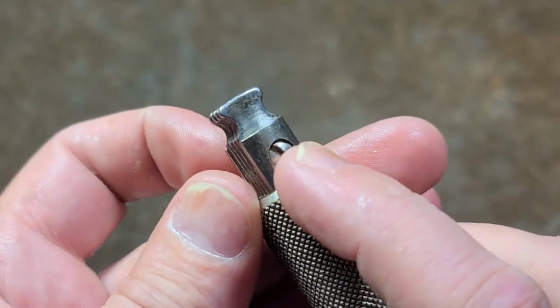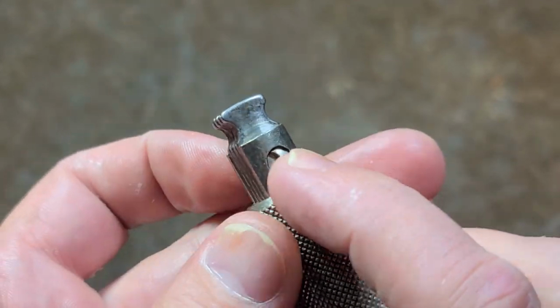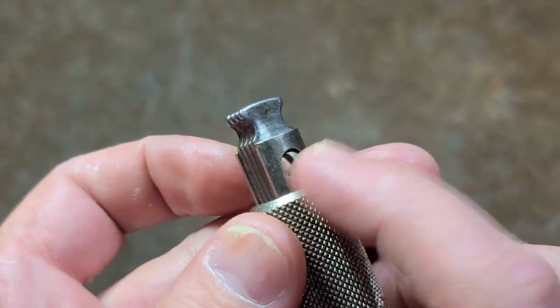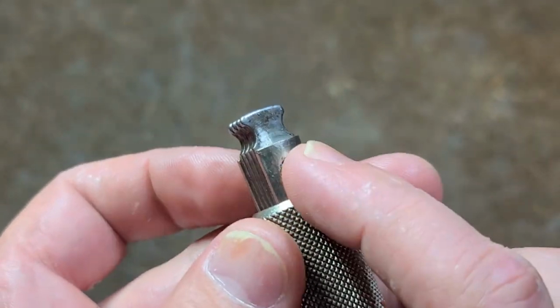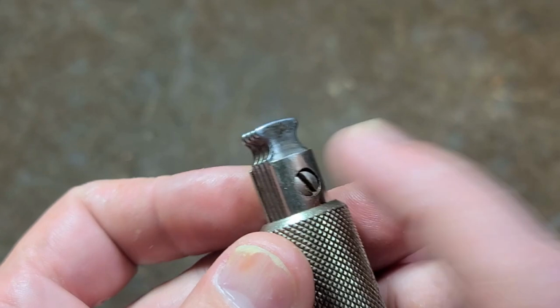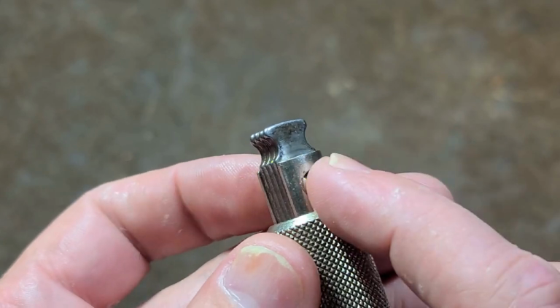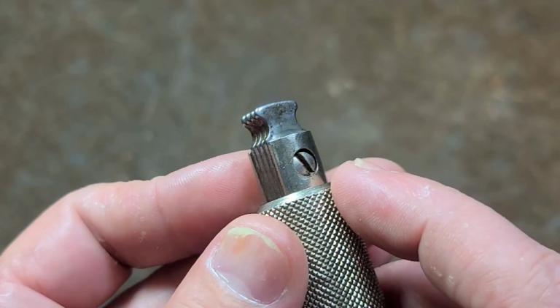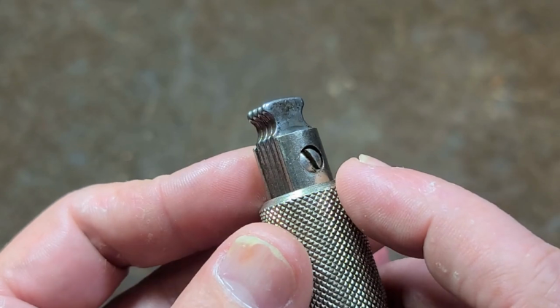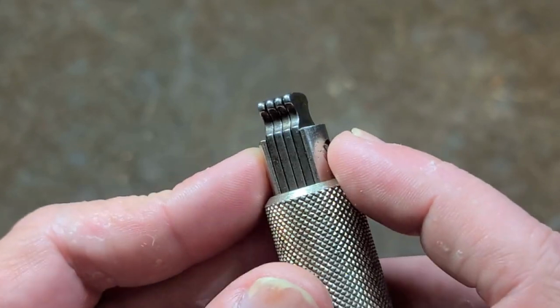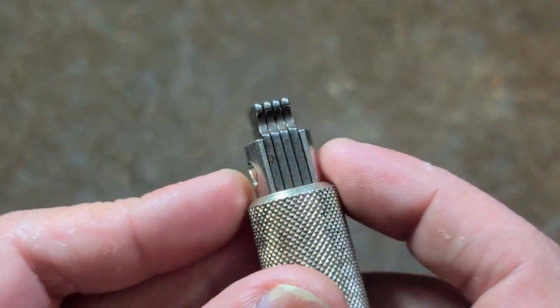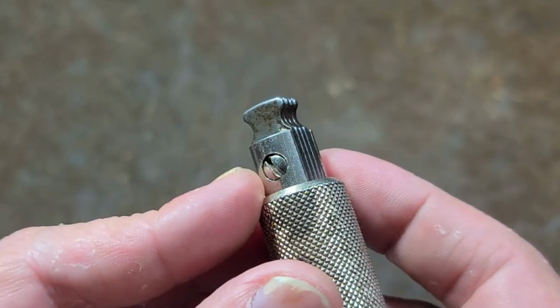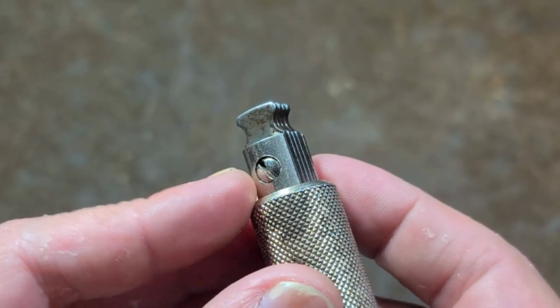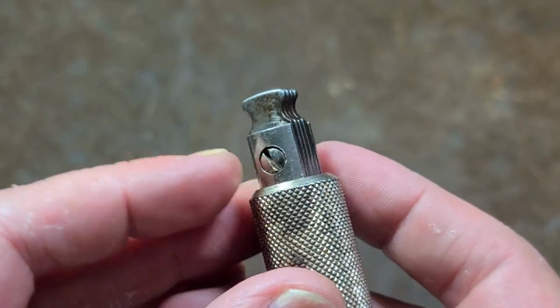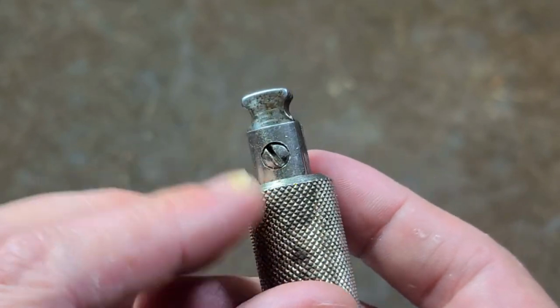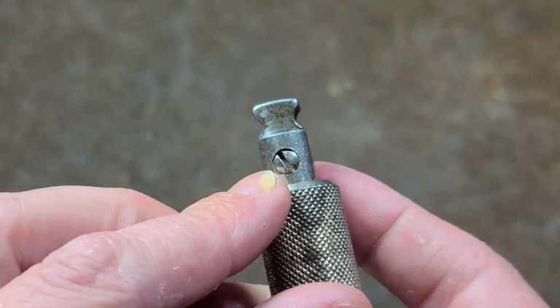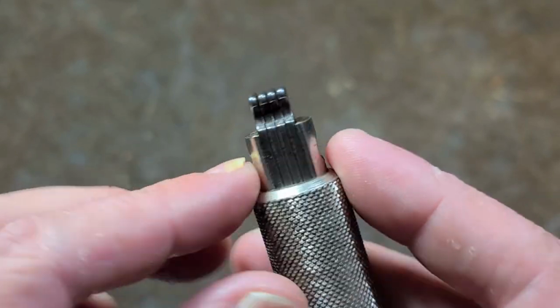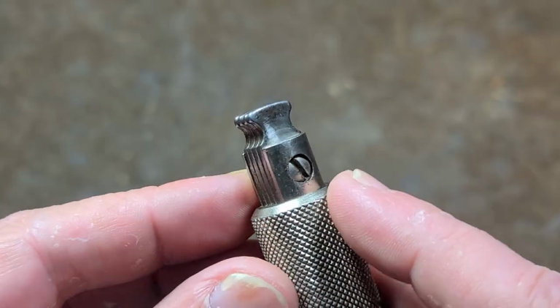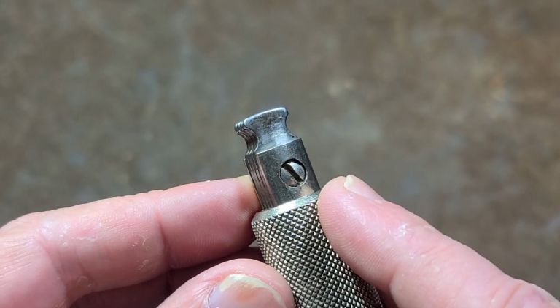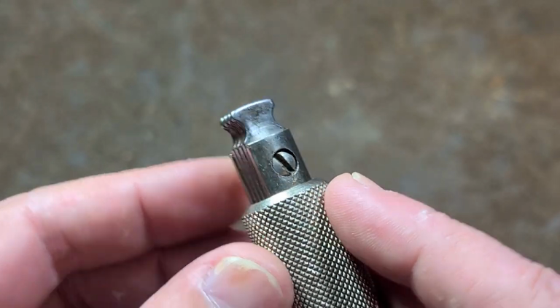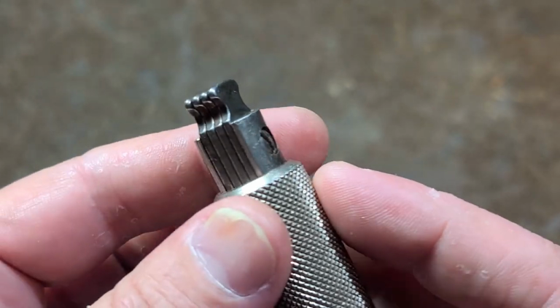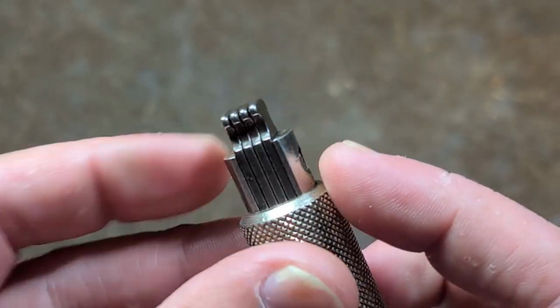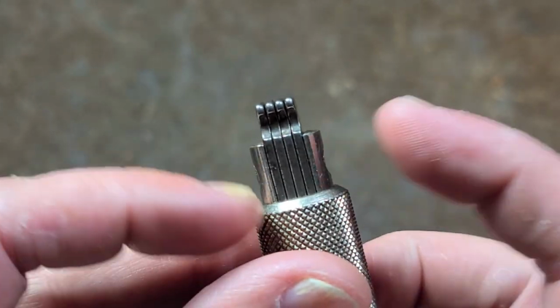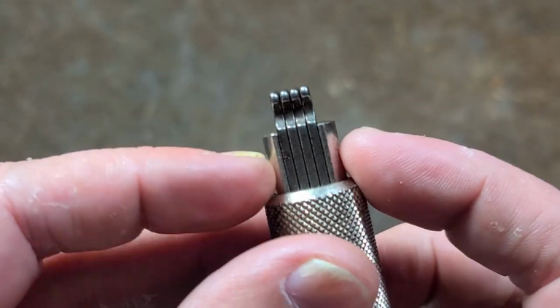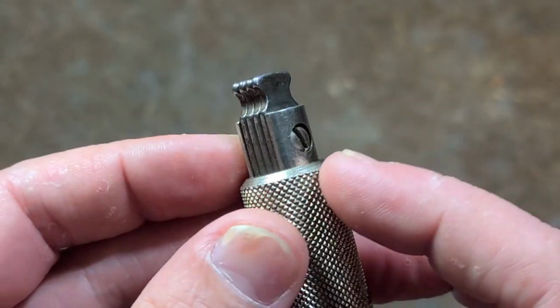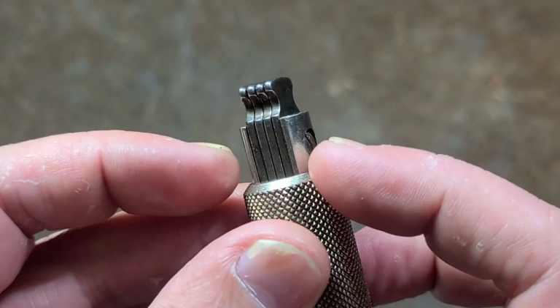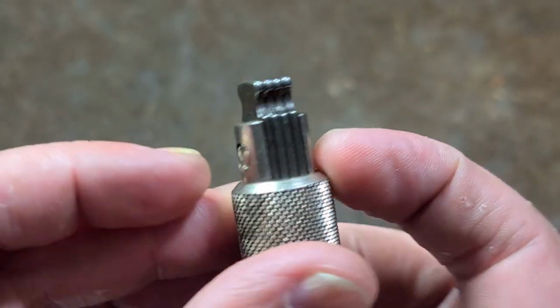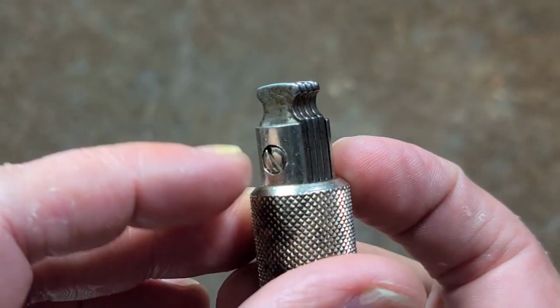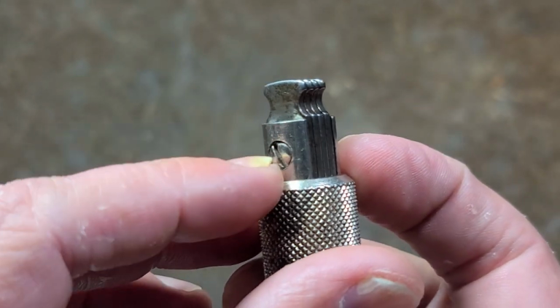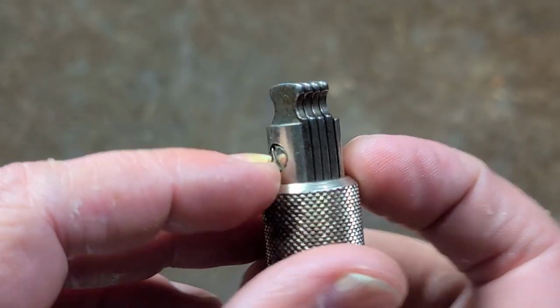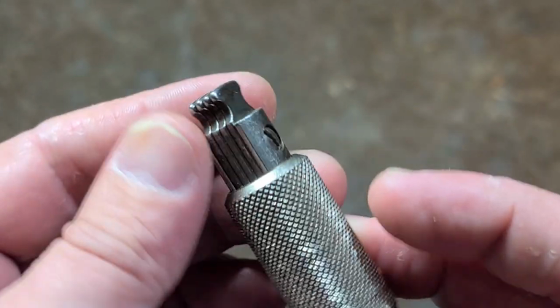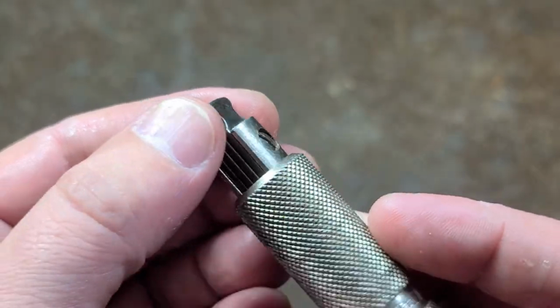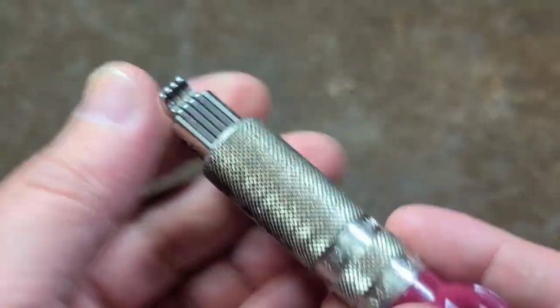The newer ones also have a rivet which is difficult to adjust and can actually get loose. The original ones have a cross screw where one screws into another, kind of like pocket knives.